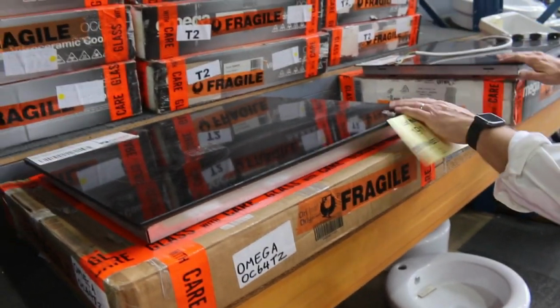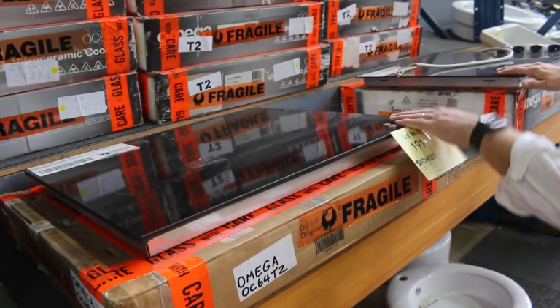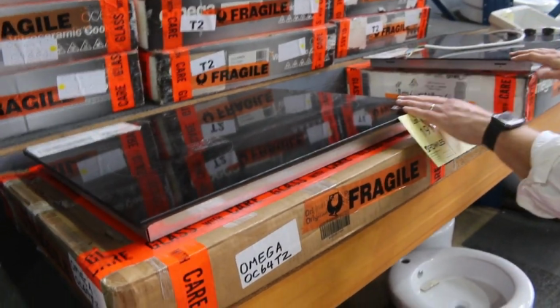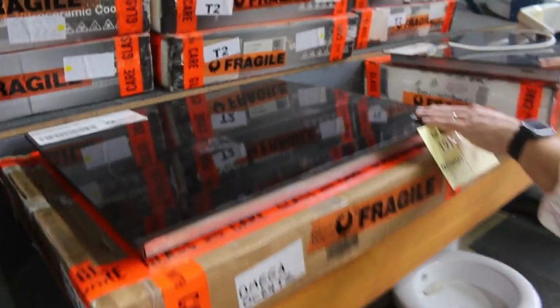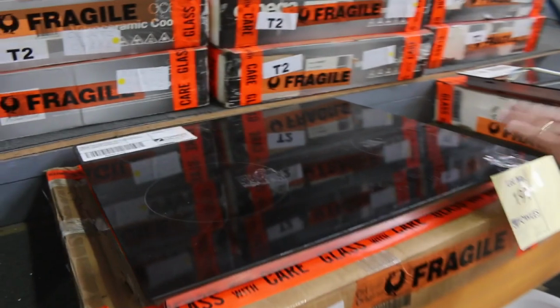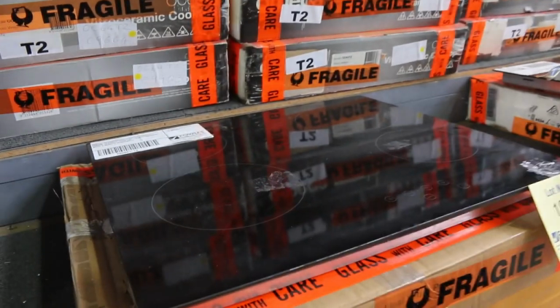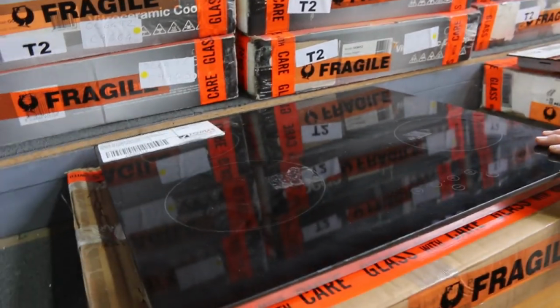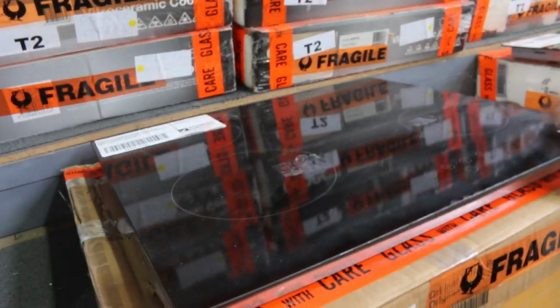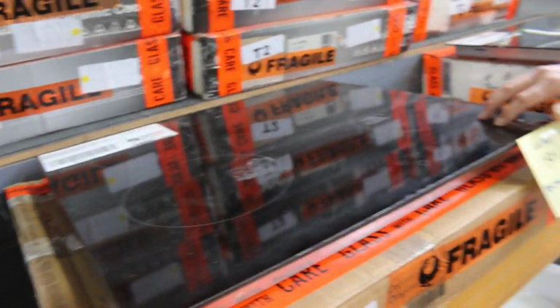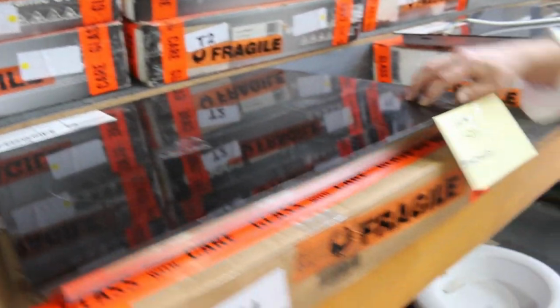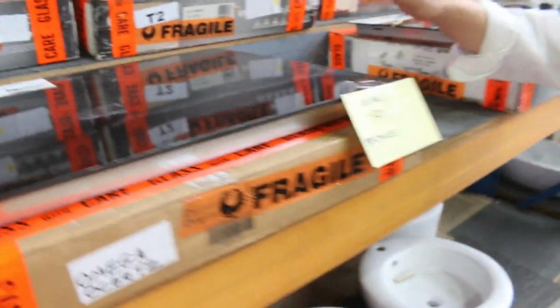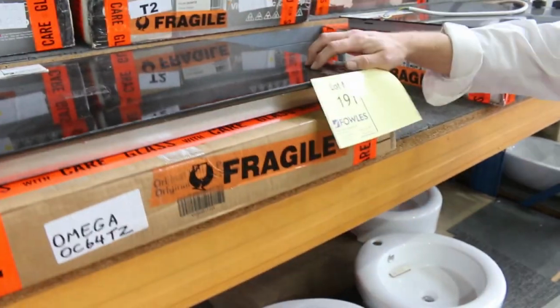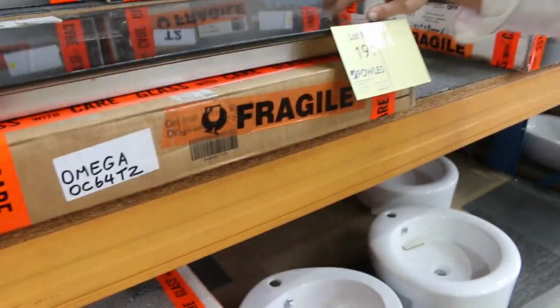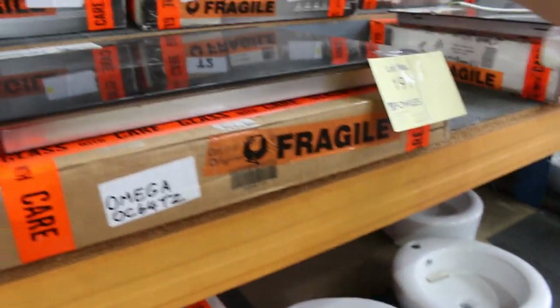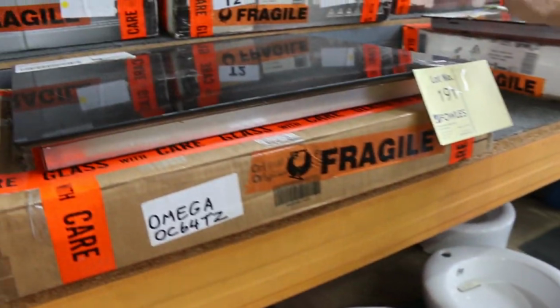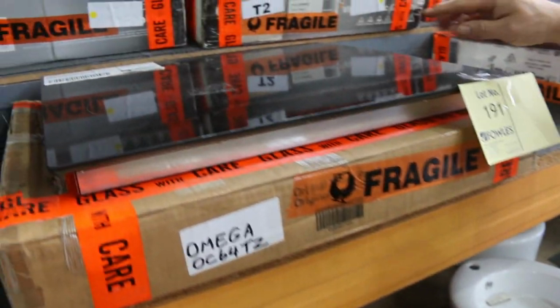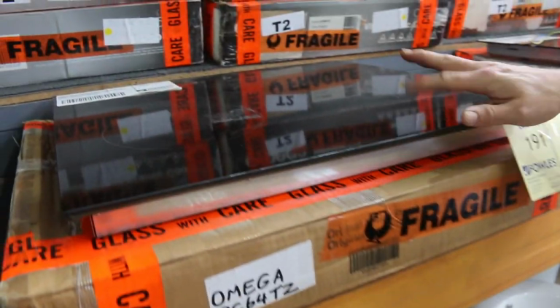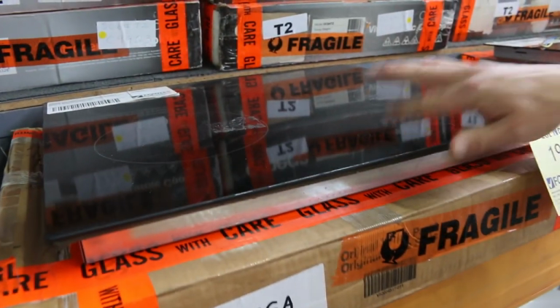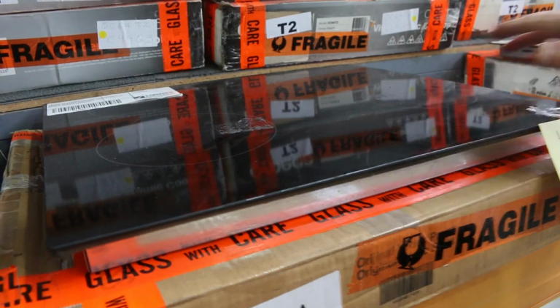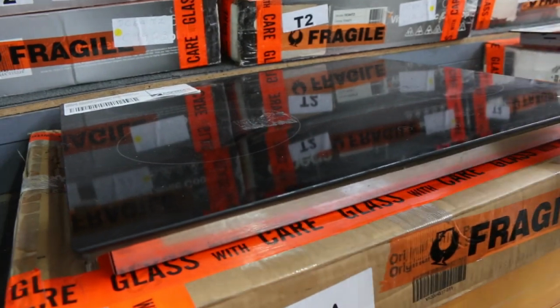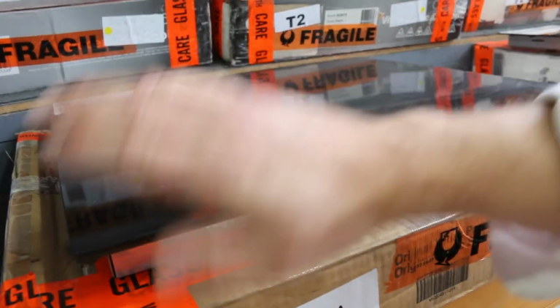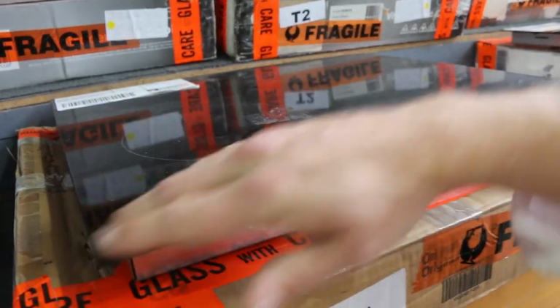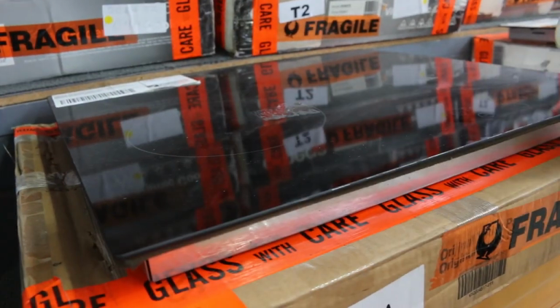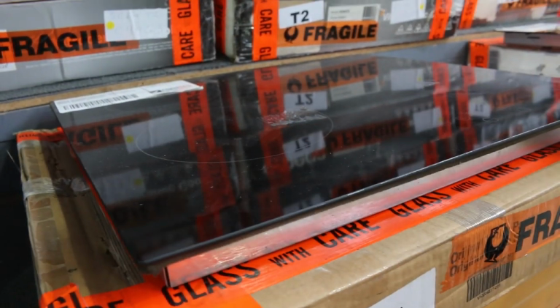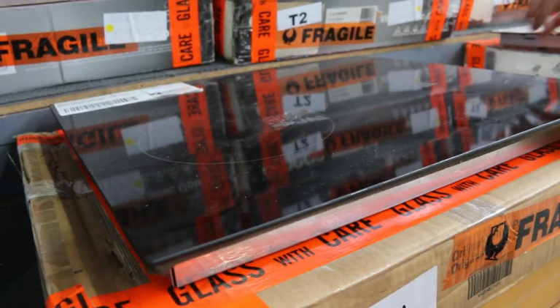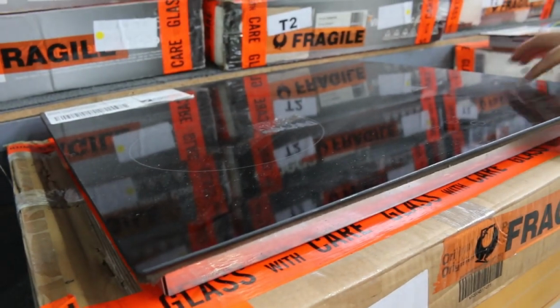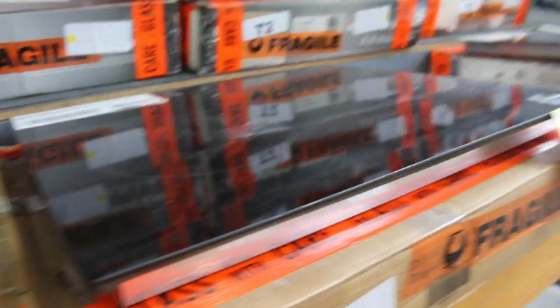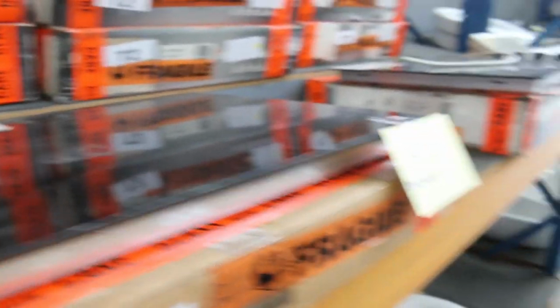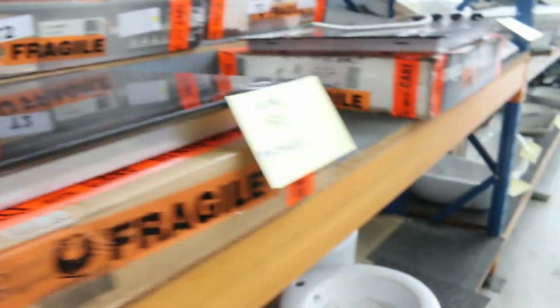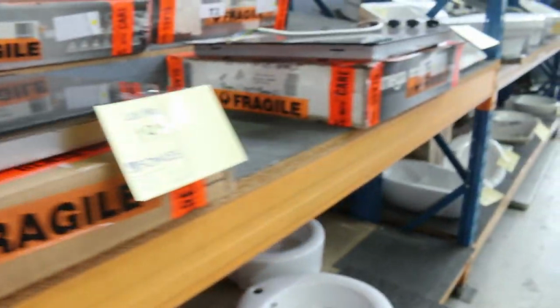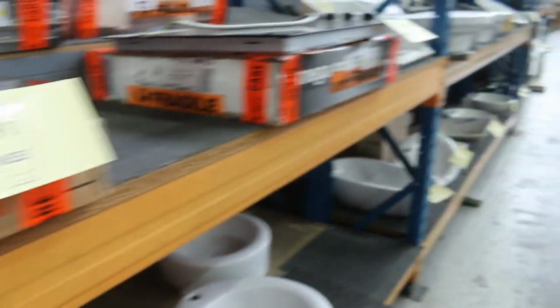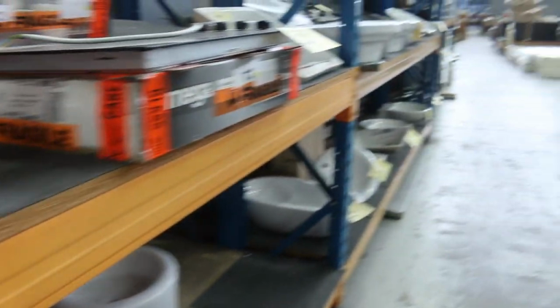Lots of cooktops — beautiful Omega cooktop there. I've got plenty of those in boxes — the touch control, $600 wide, three months factory warranty. You're going to be about $150 on those.